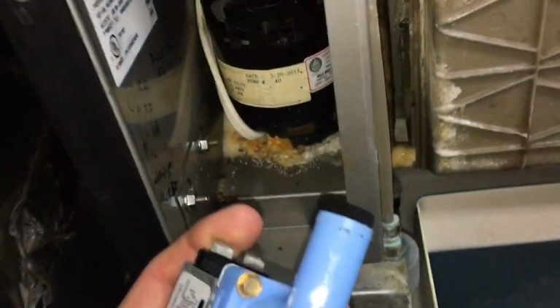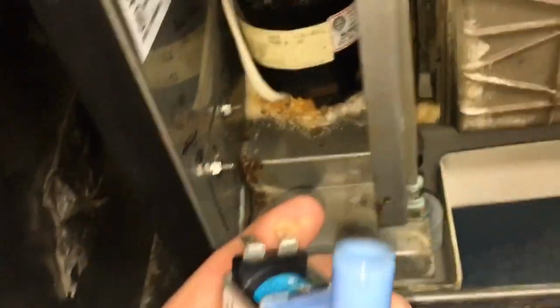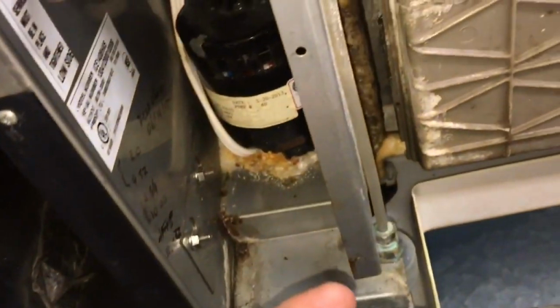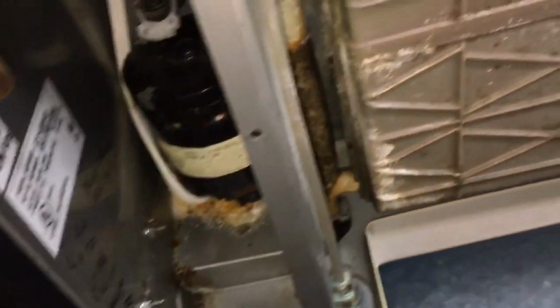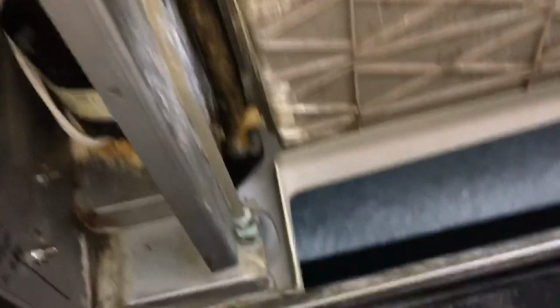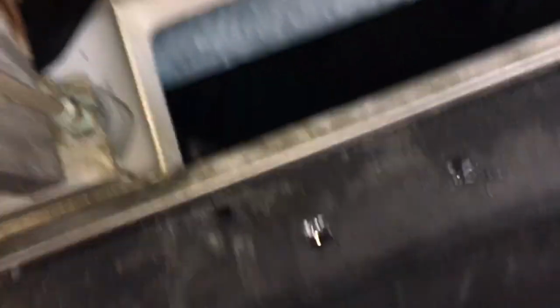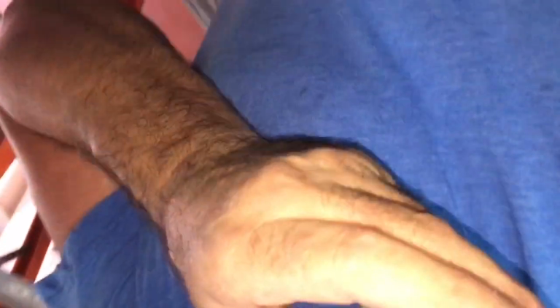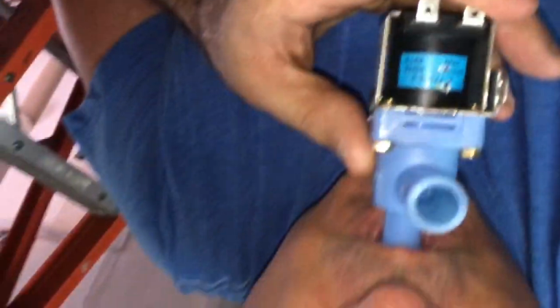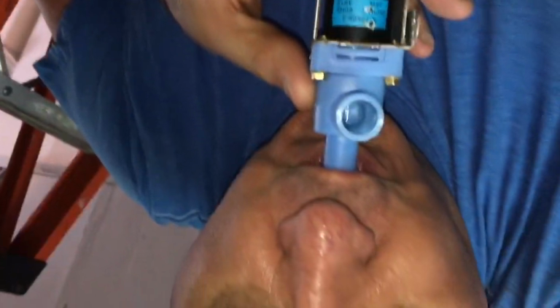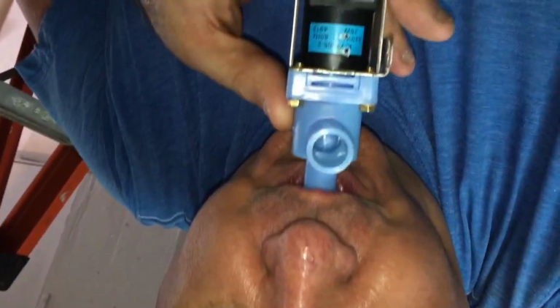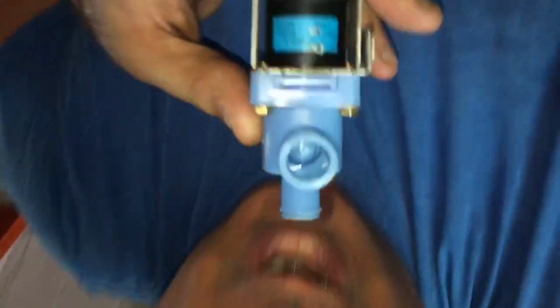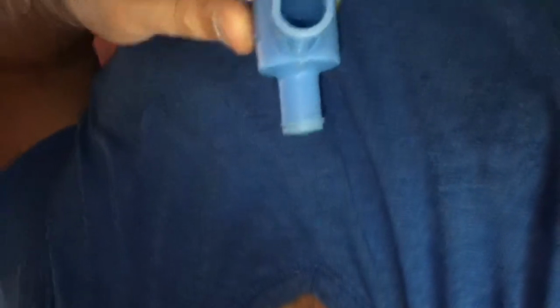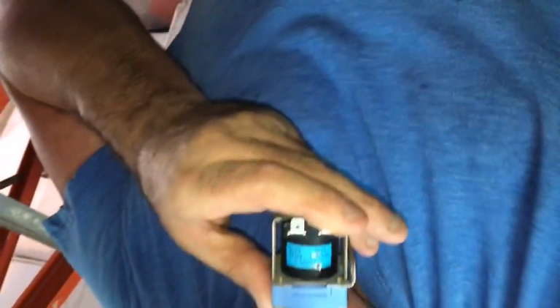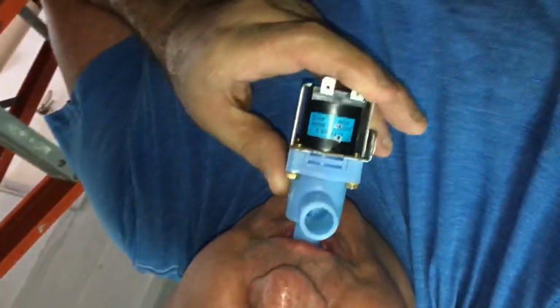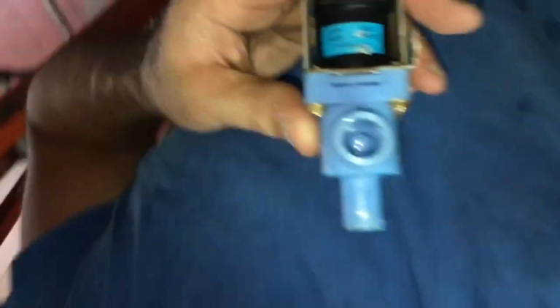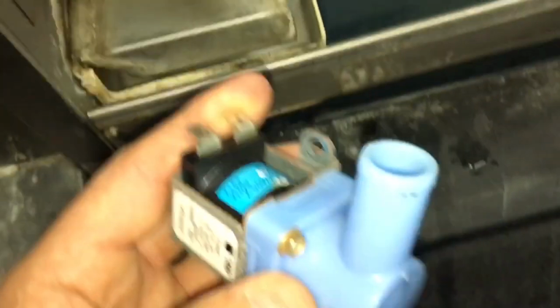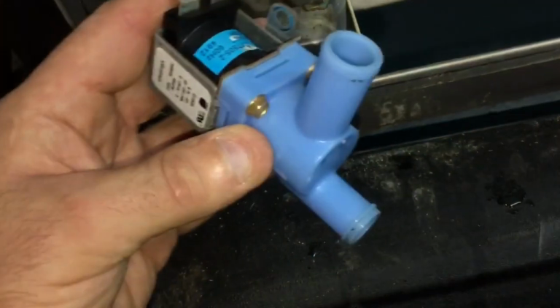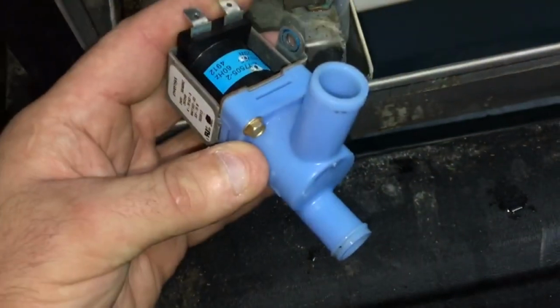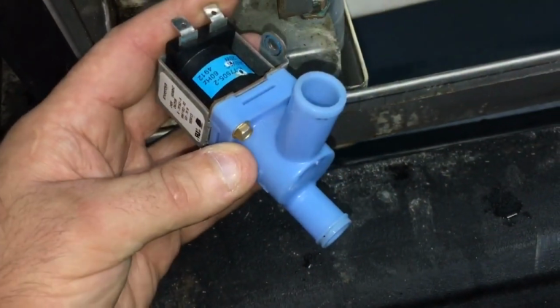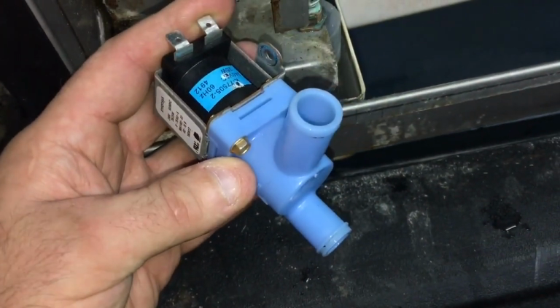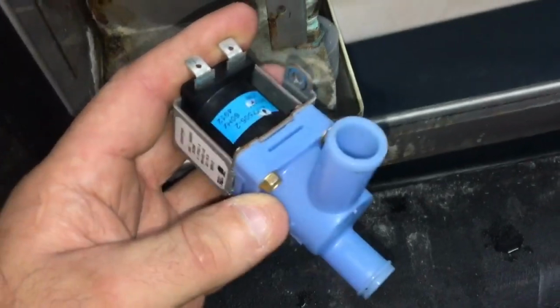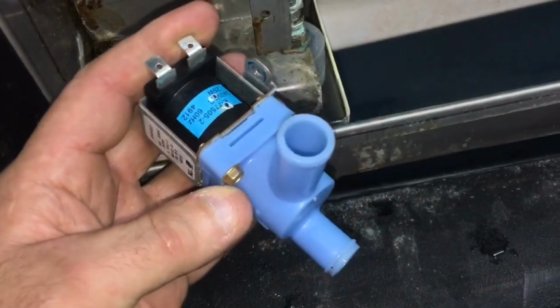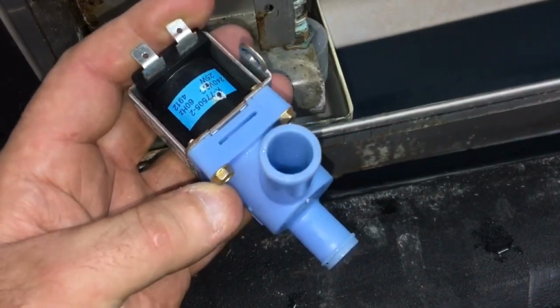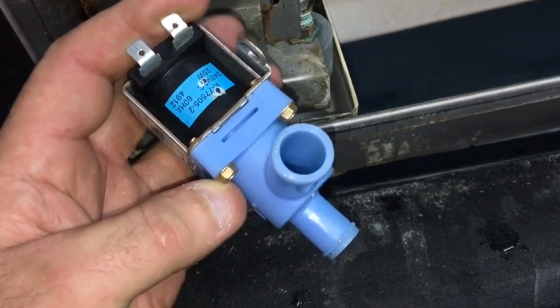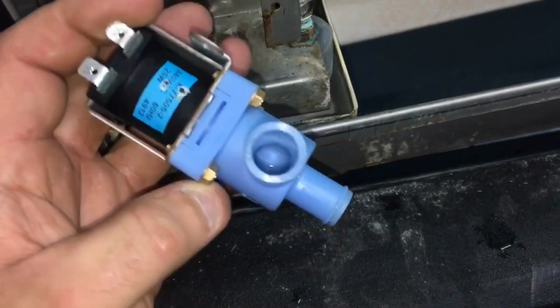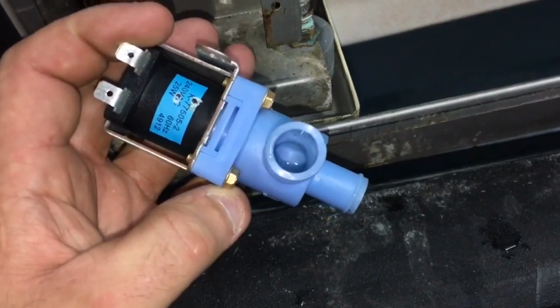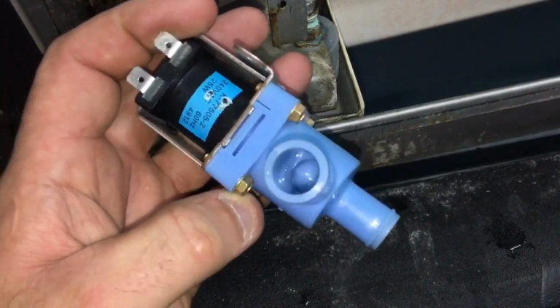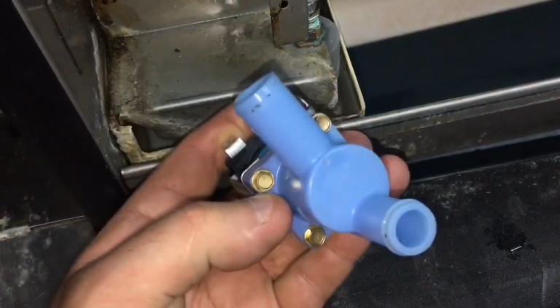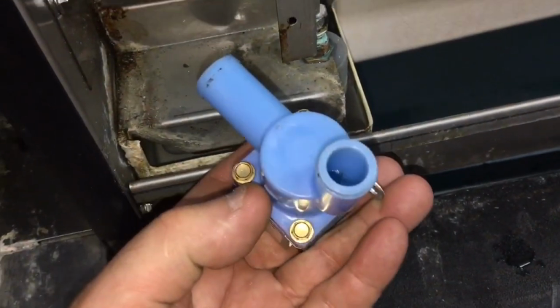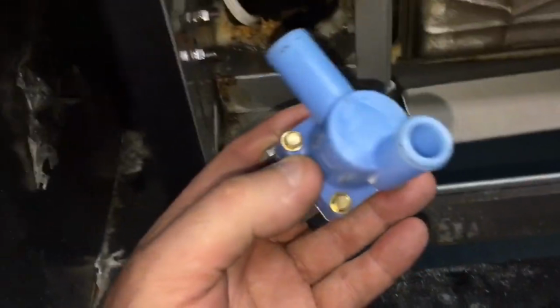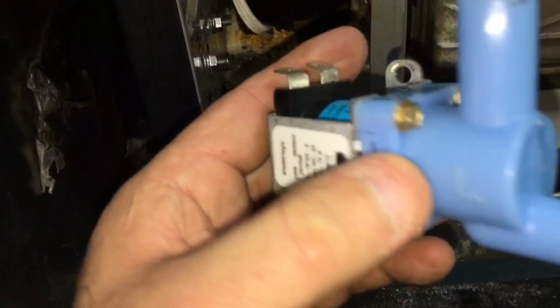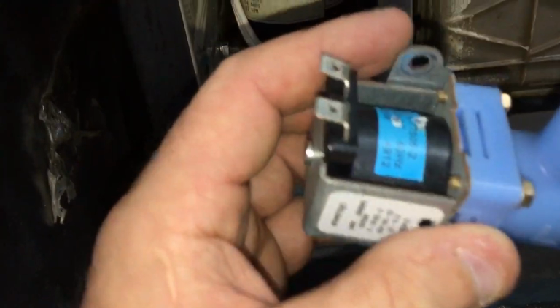Let me see if I can check this — it's supposed to be closed, not supposed to be able to go through that. I'll open it up and see if it's just dirt.